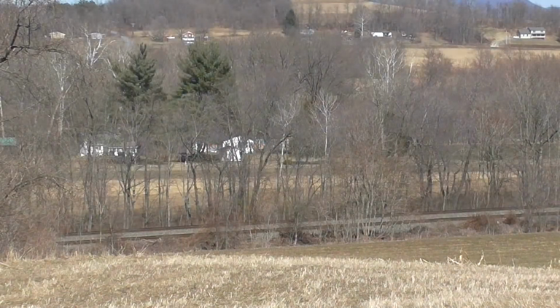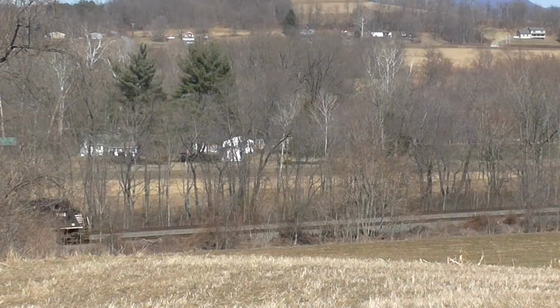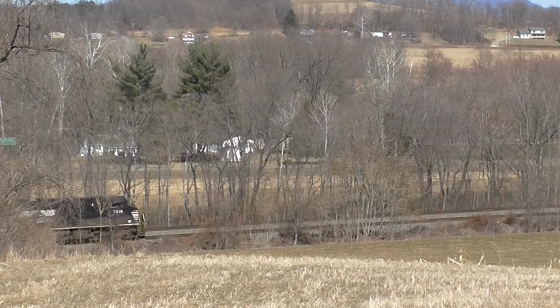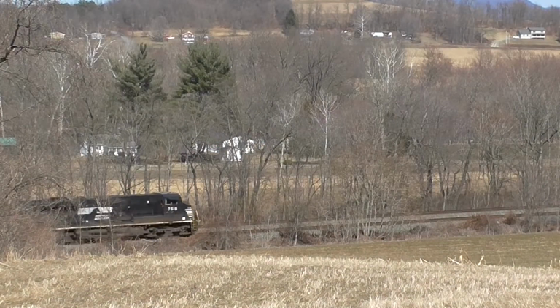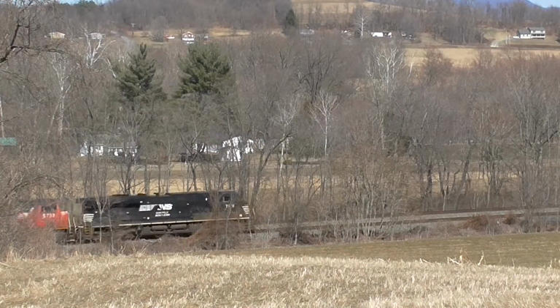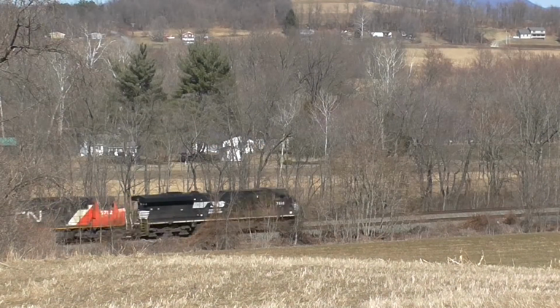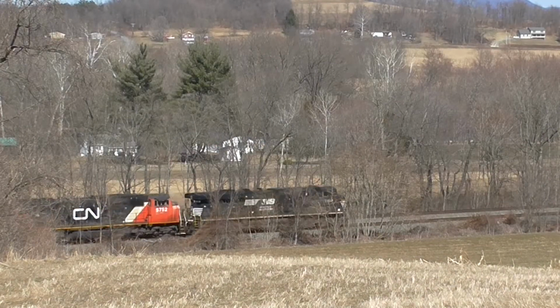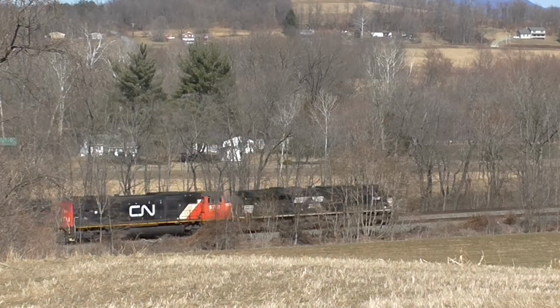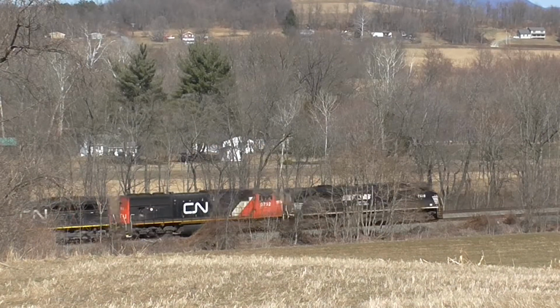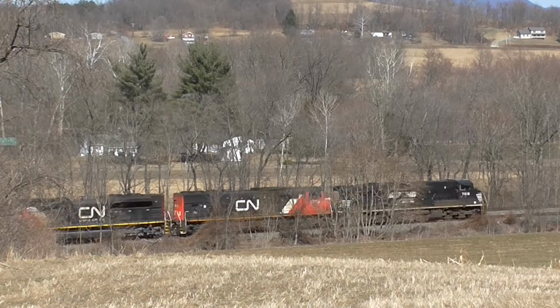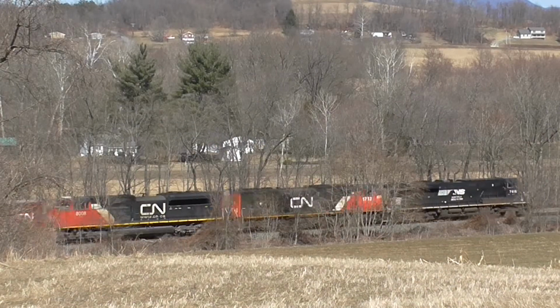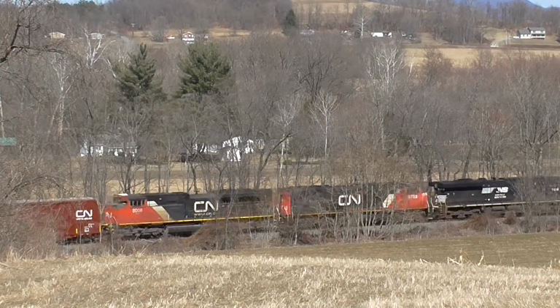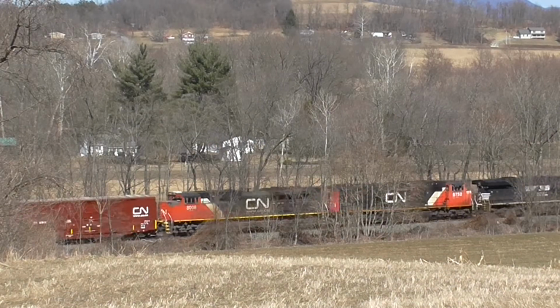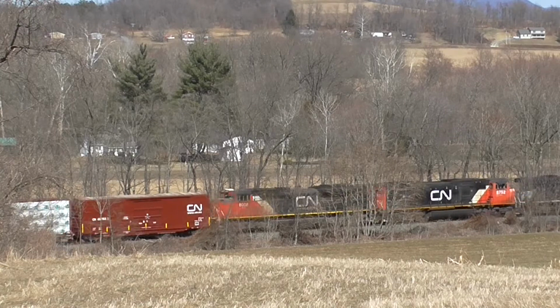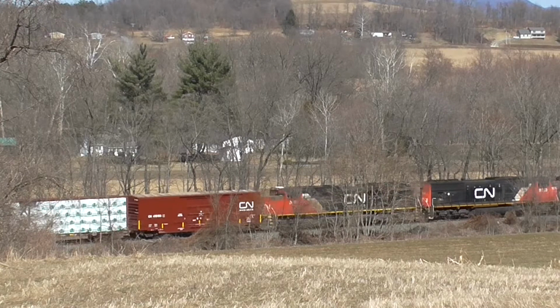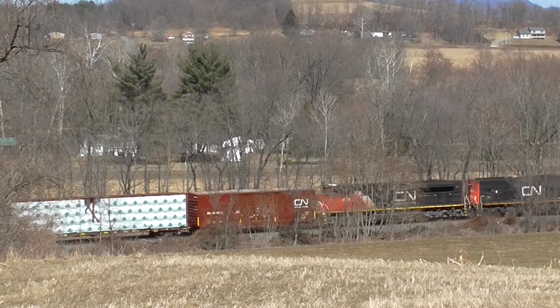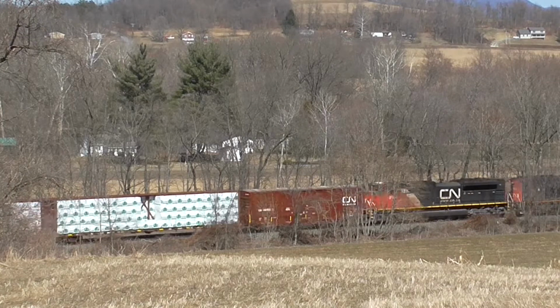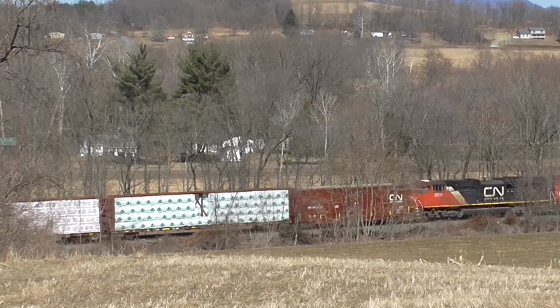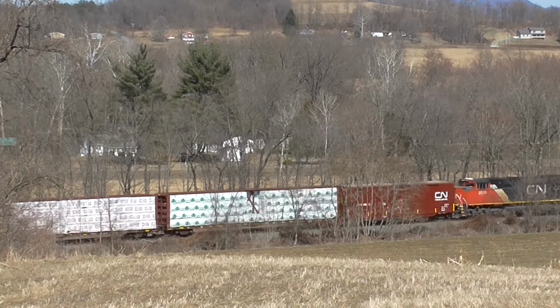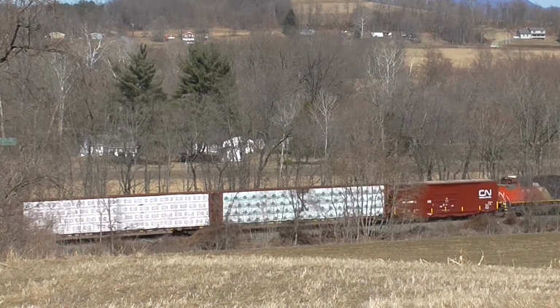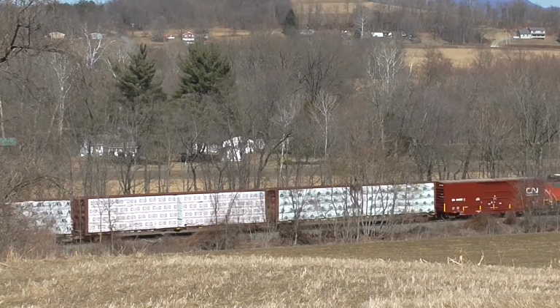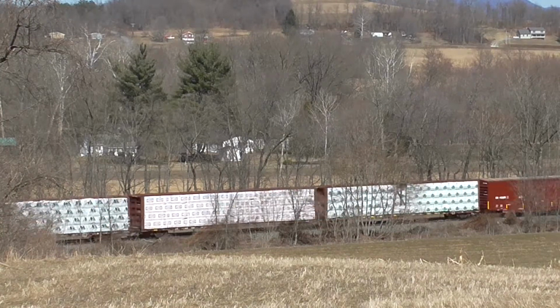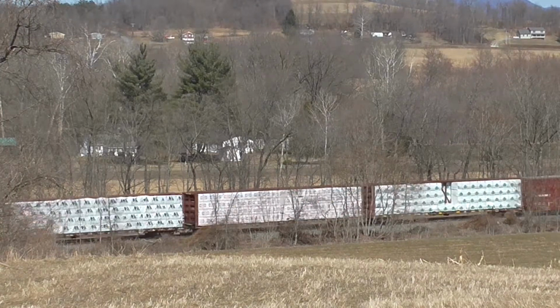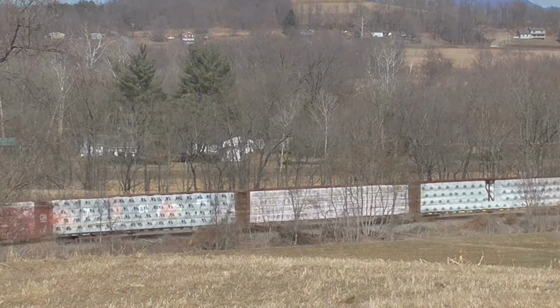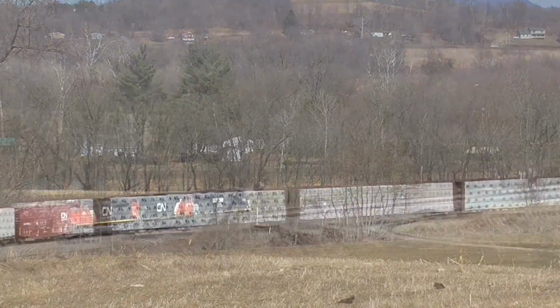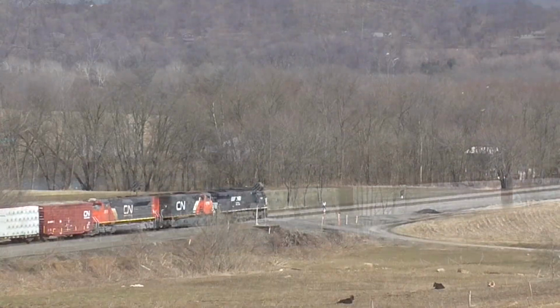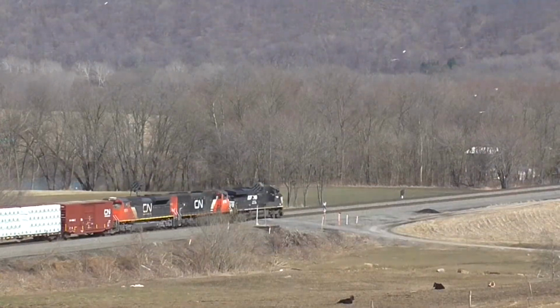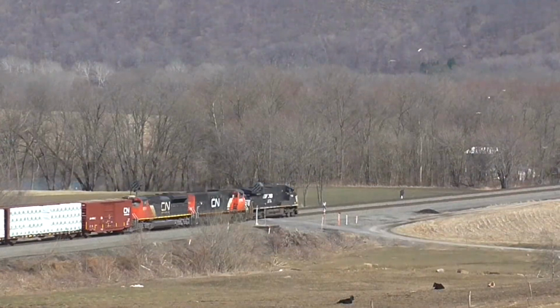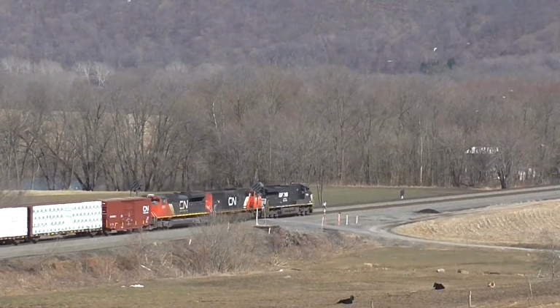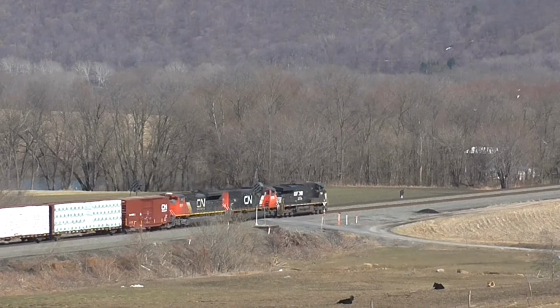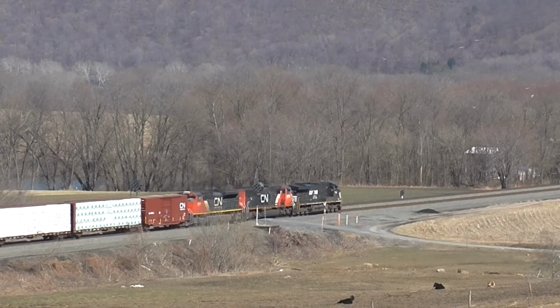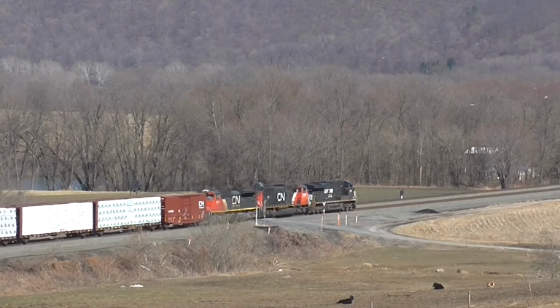From the main road through Horningford, we get a nice elevated view of an eastbound manifest with a pair of CN units in consist, meeting a westbound cold shrink led by the Nickel Plate Heritage Unit.